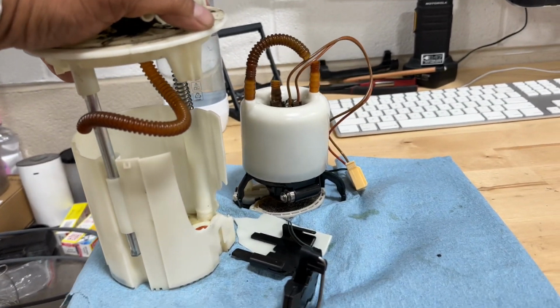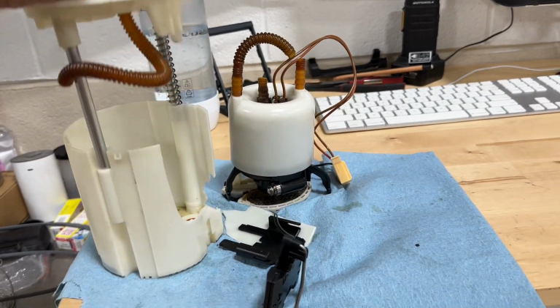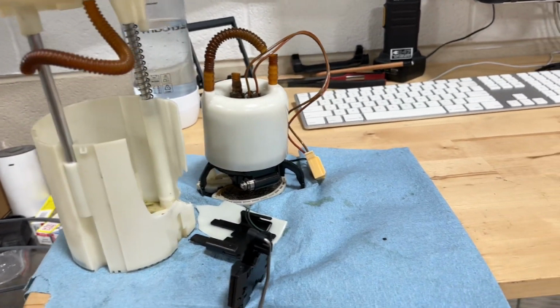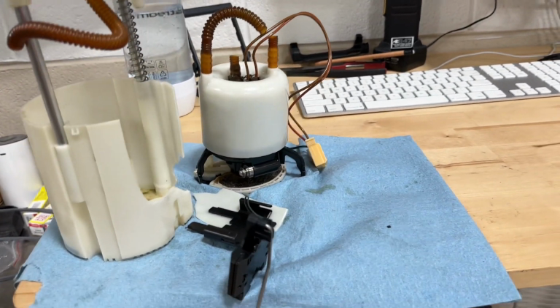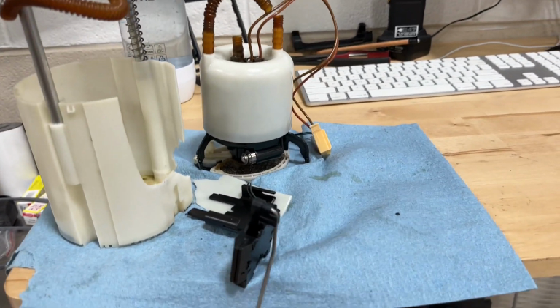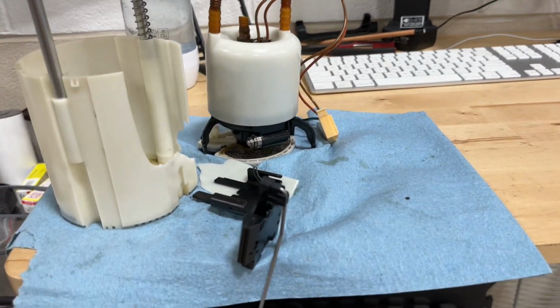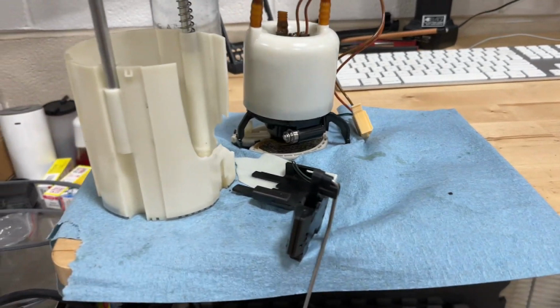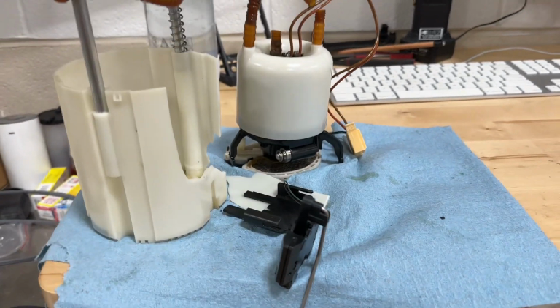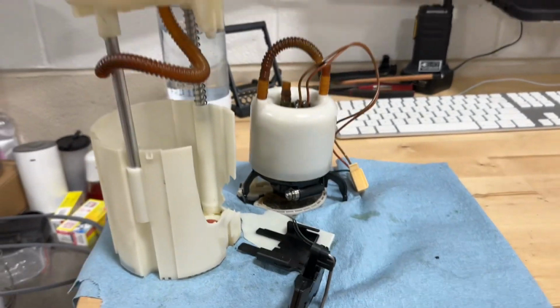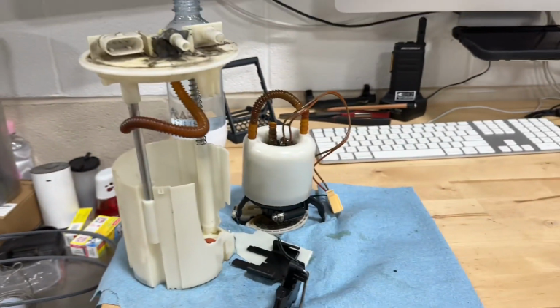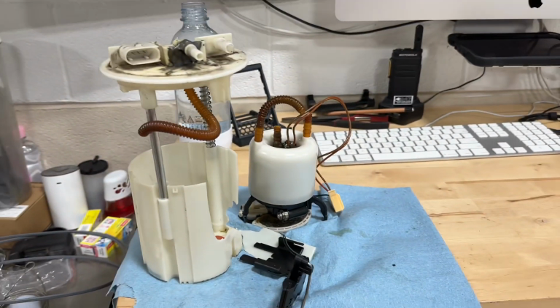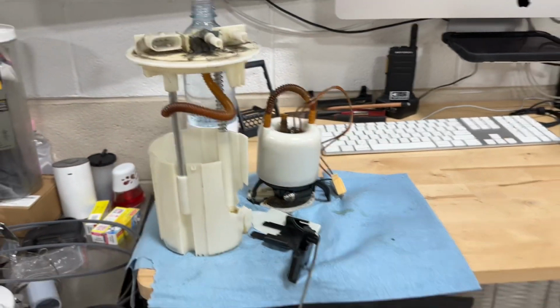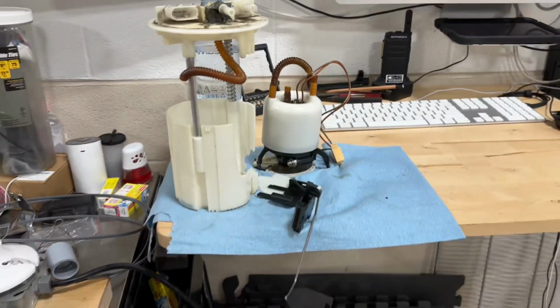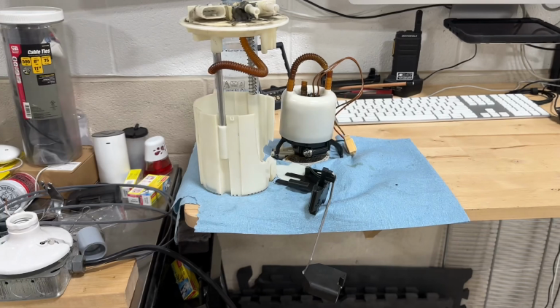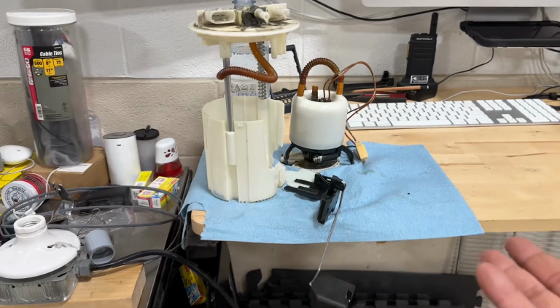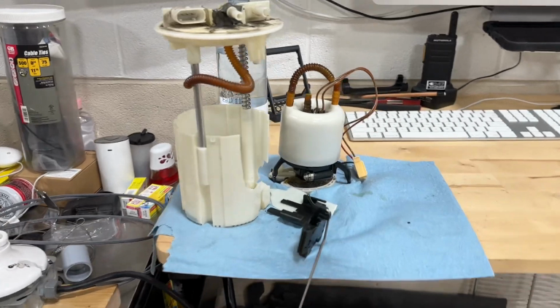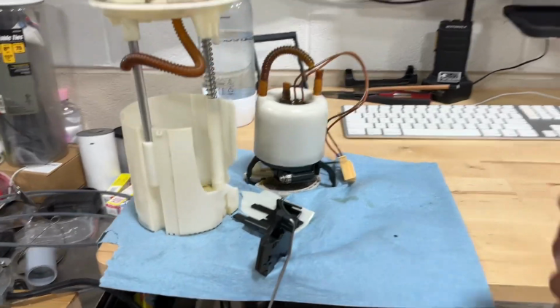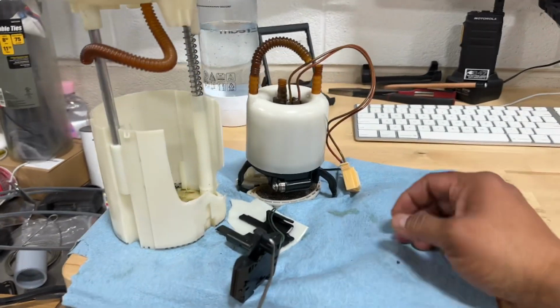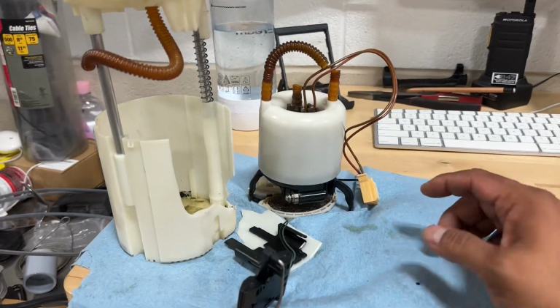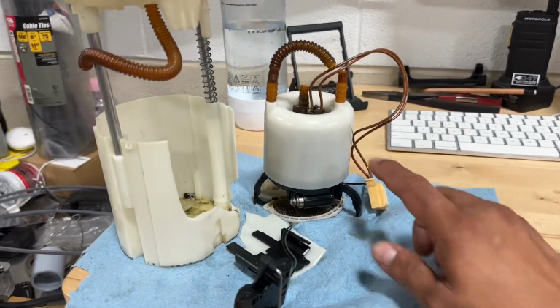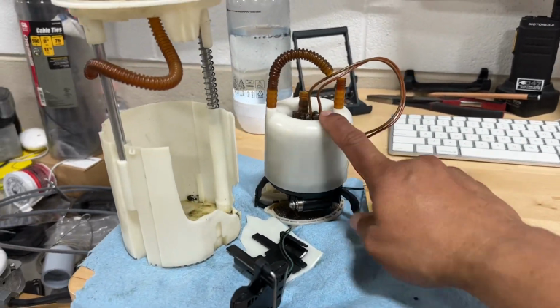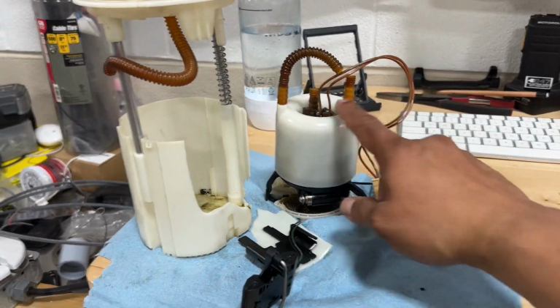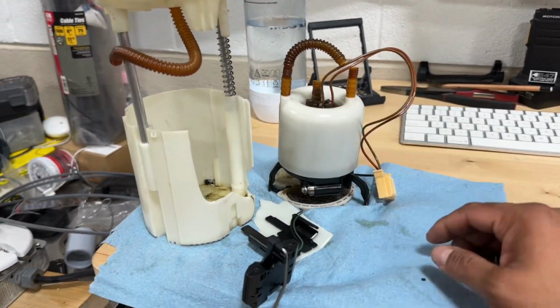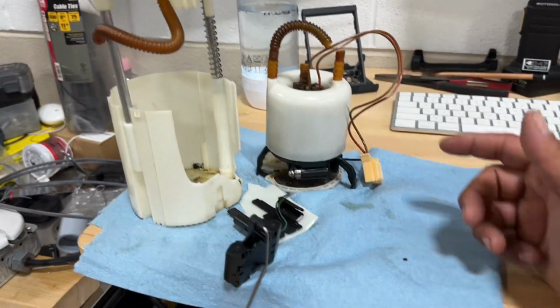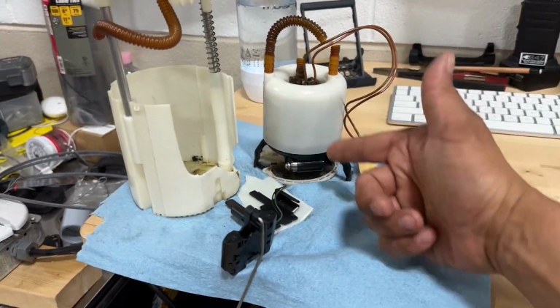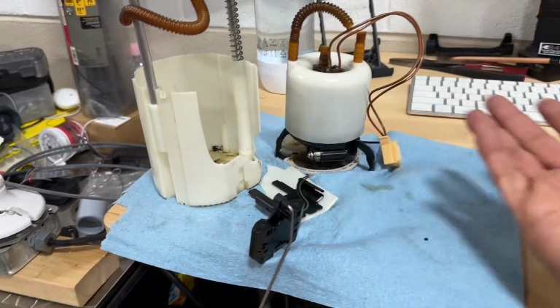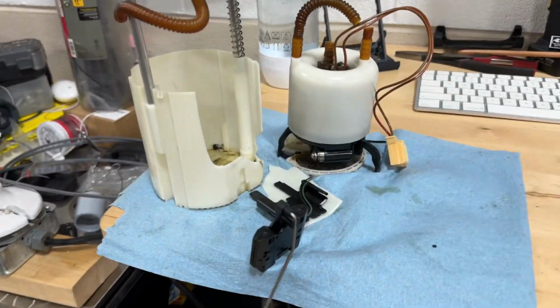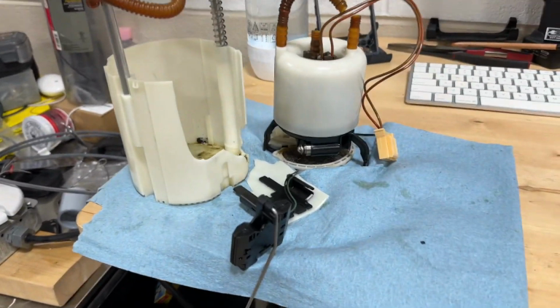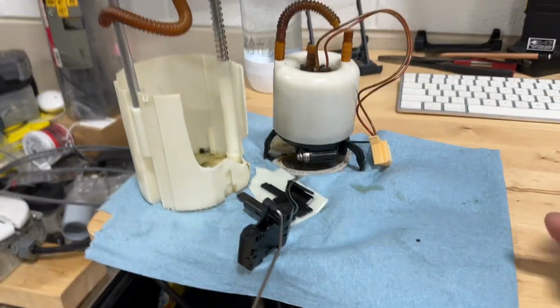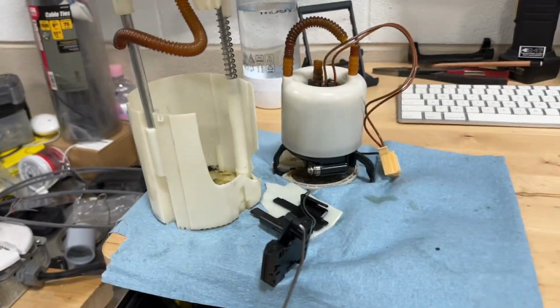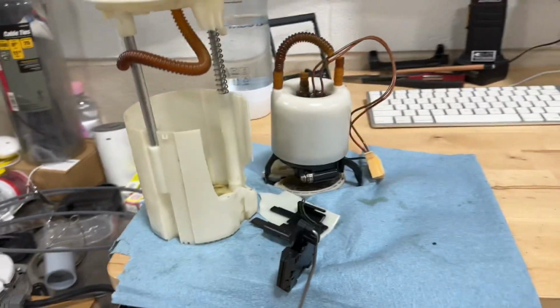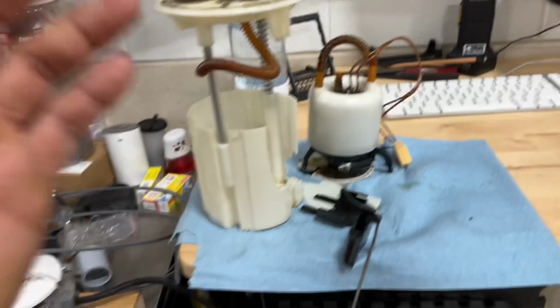I decided for educational purposes, let's take it apart - because these cars are becoming obsolete. The question was: in the event we need to go back in and get new pump motors, can we do it? So I figured I might as well dive into it.